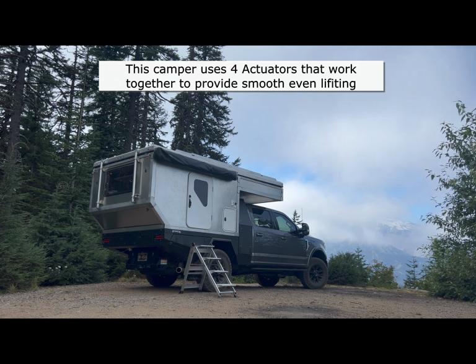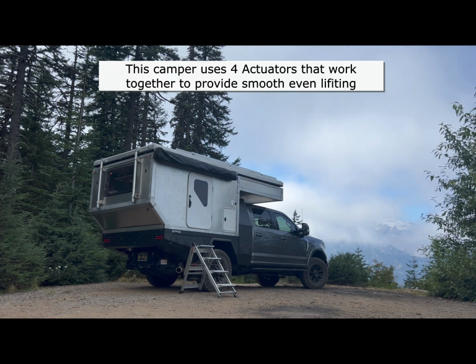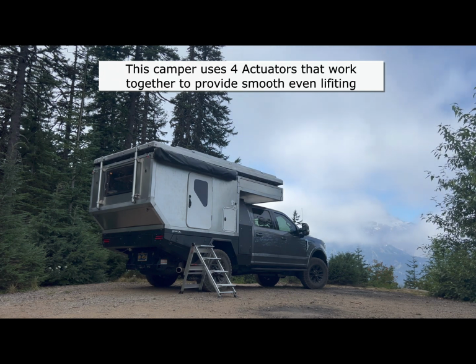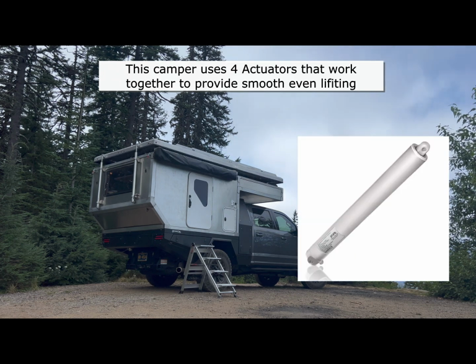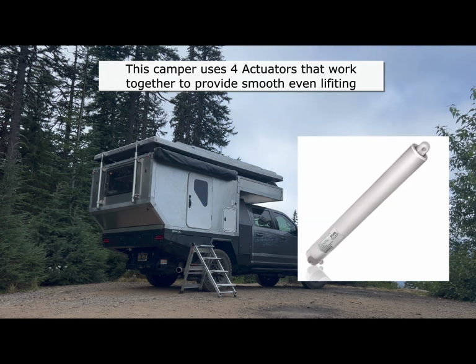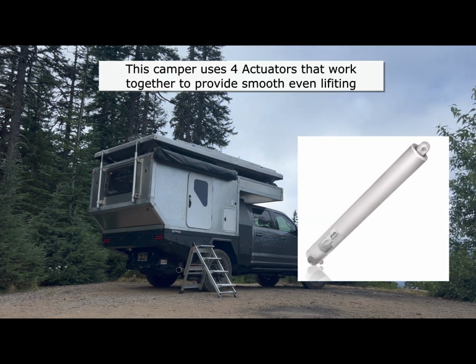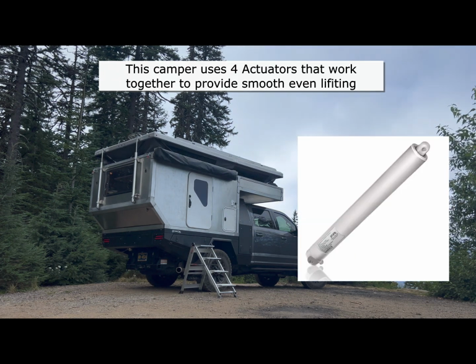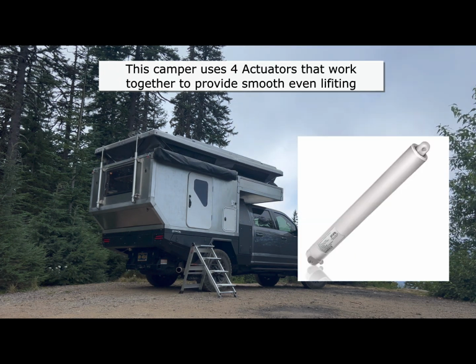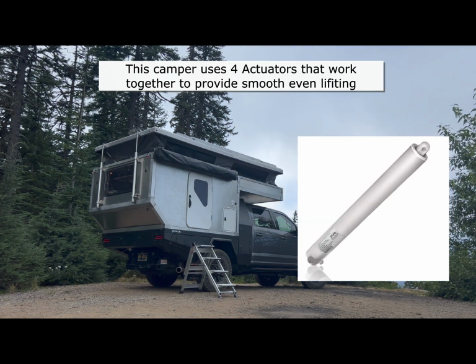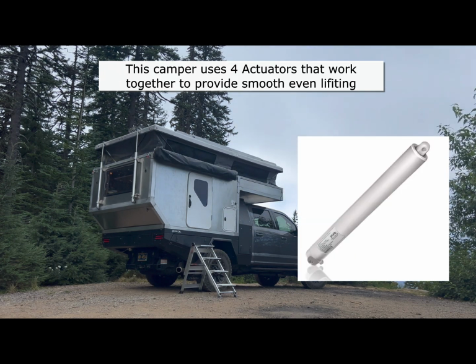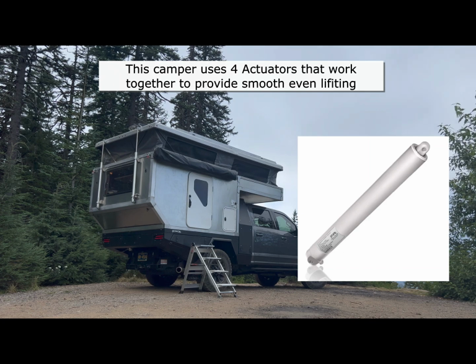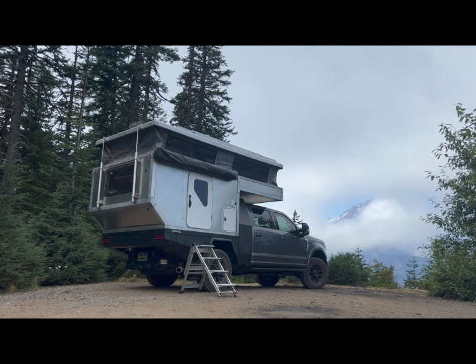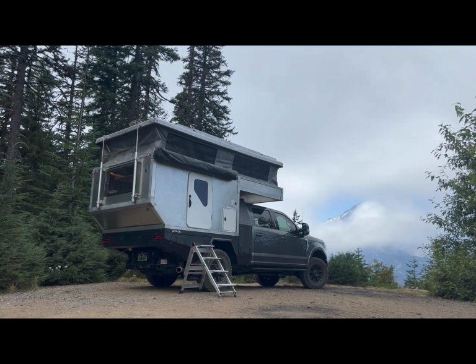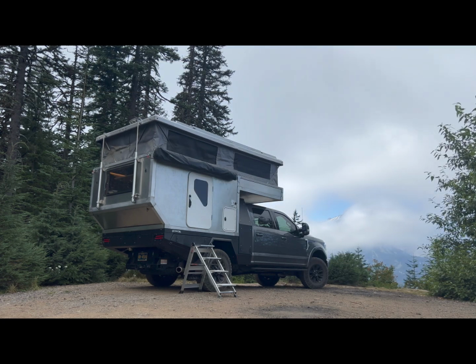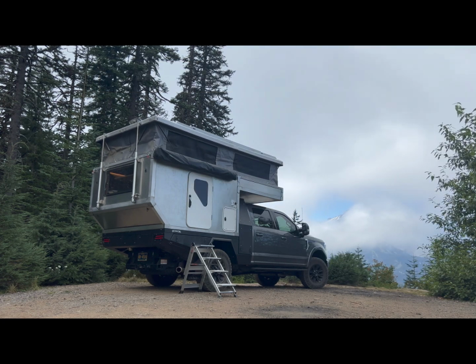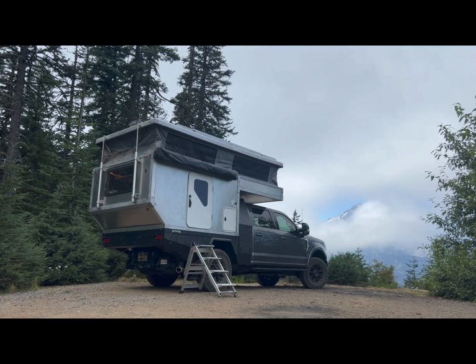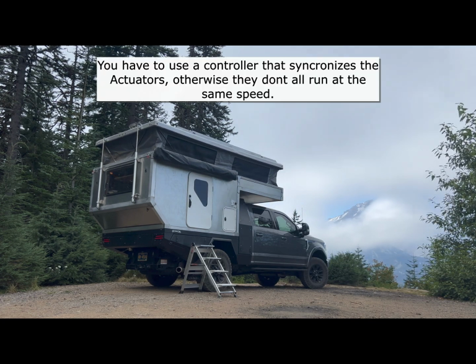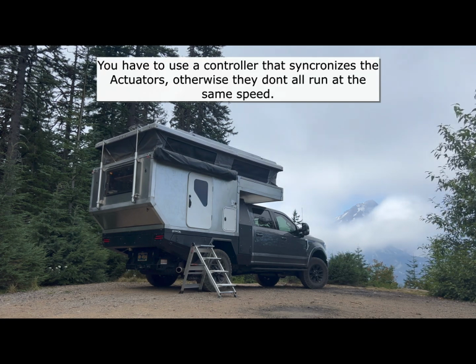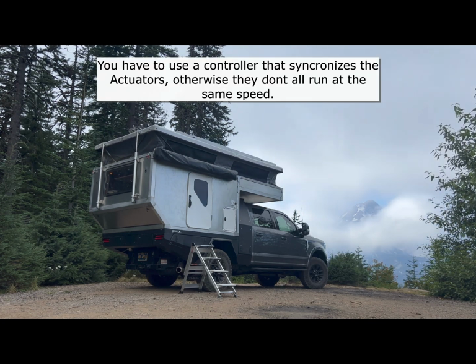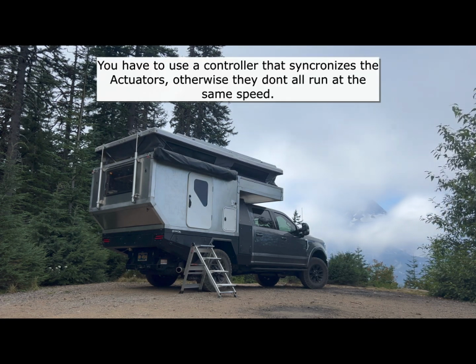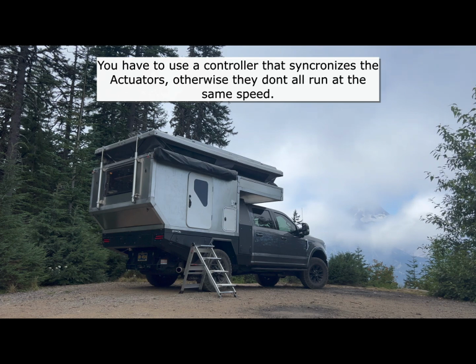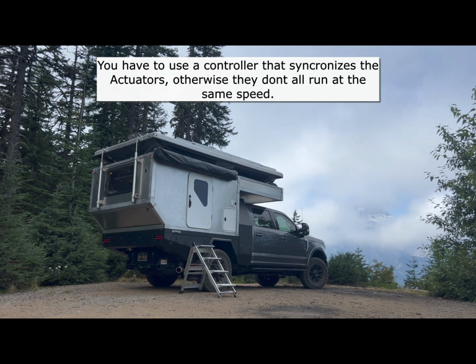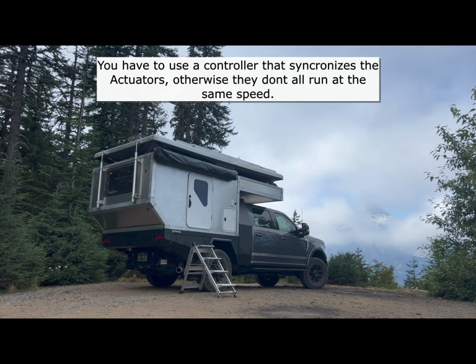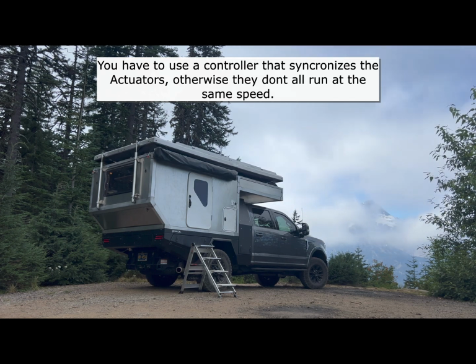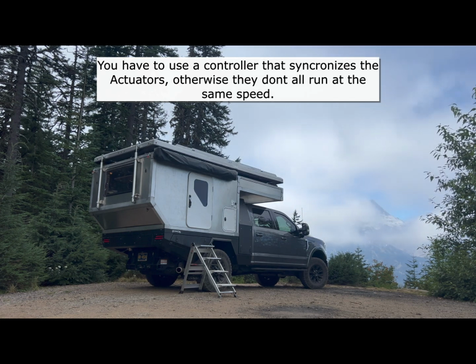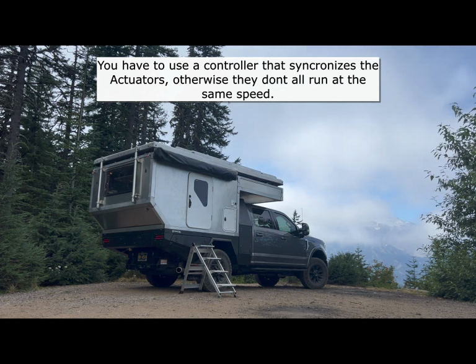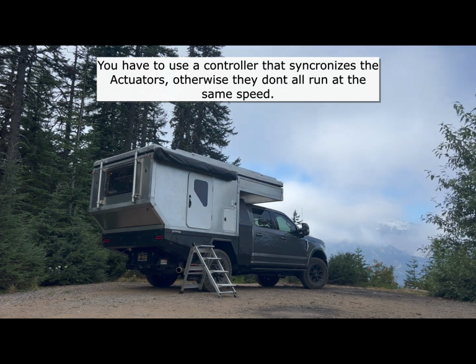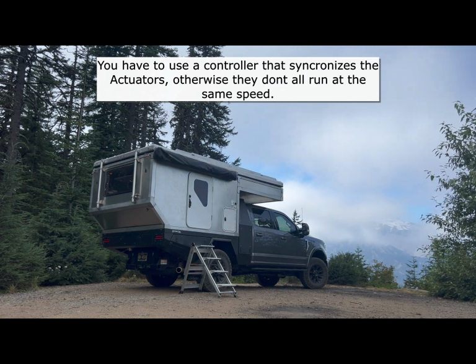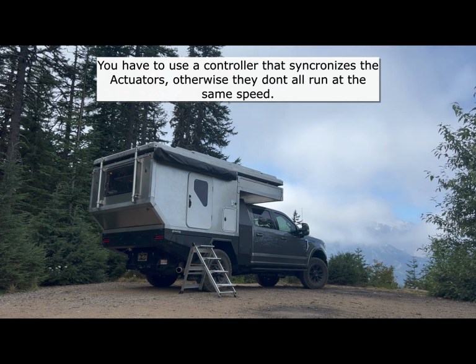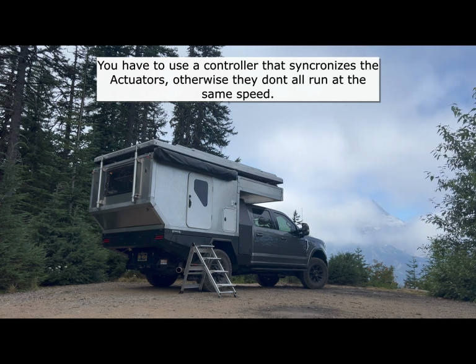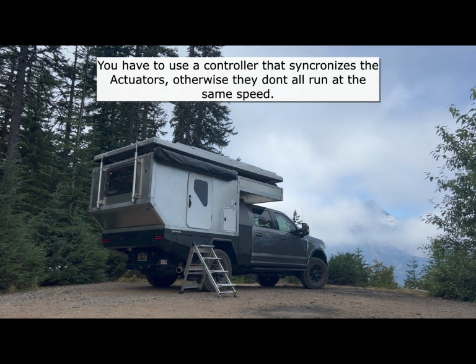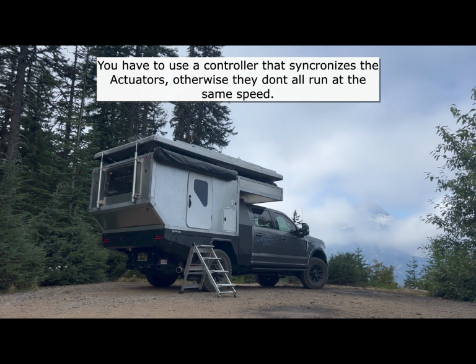I chose to put Fergelli 50 cal actuators on it — two on the back, two on the interior. I'm lucky that Fergelli worked with me to get me the first version of their FCB1 controller, which is super important because it has battery backup of the settings.